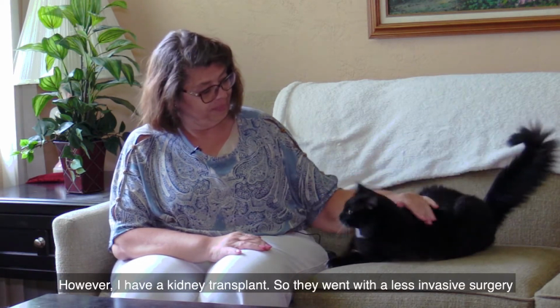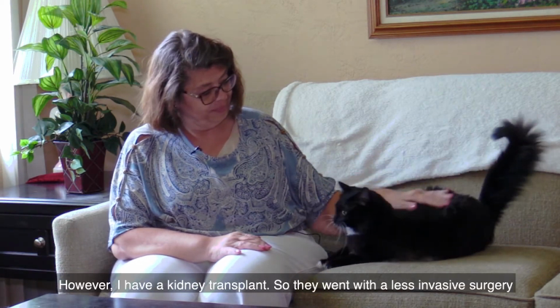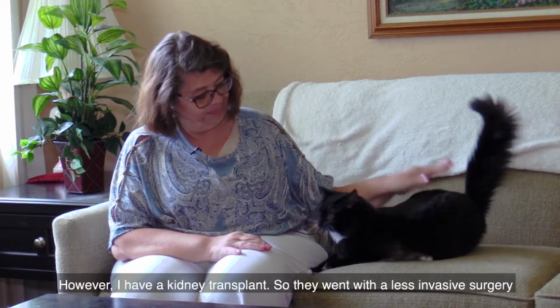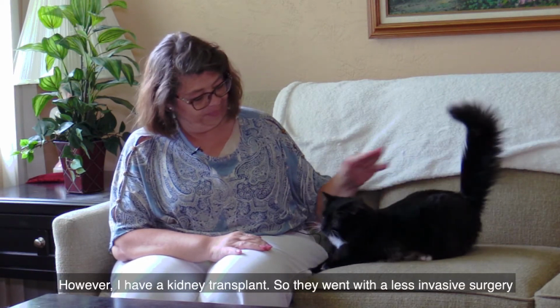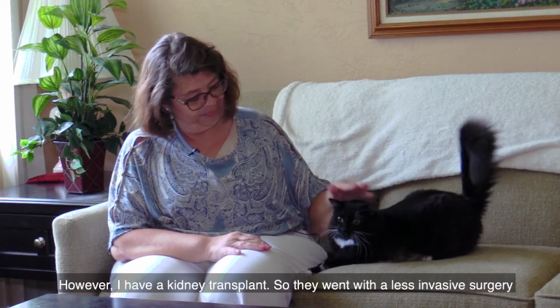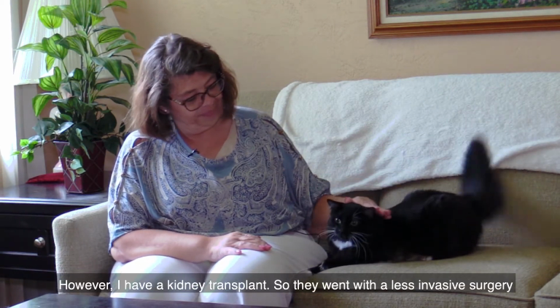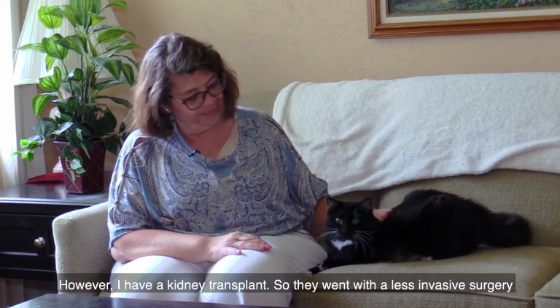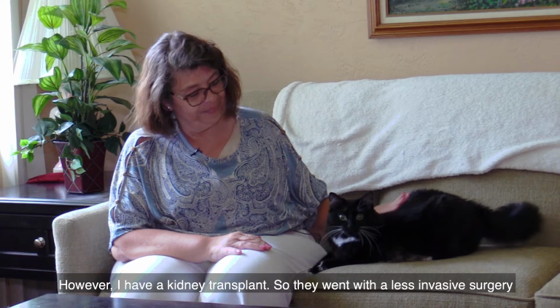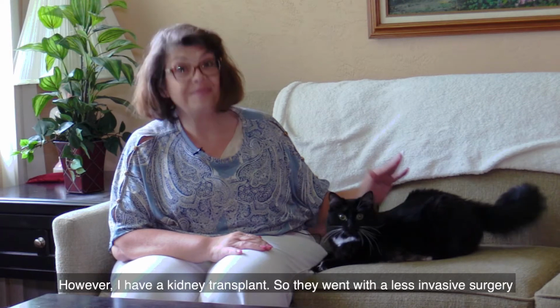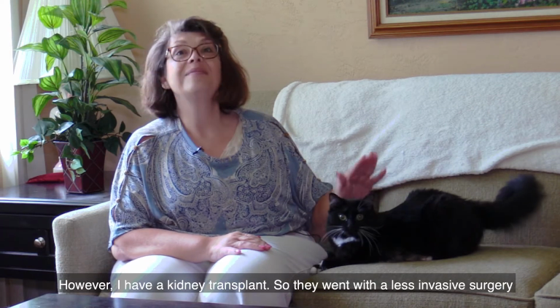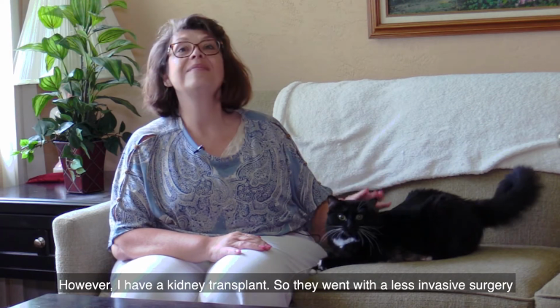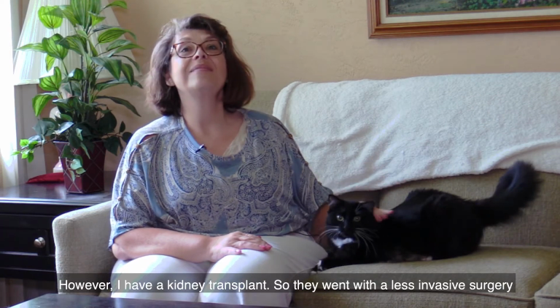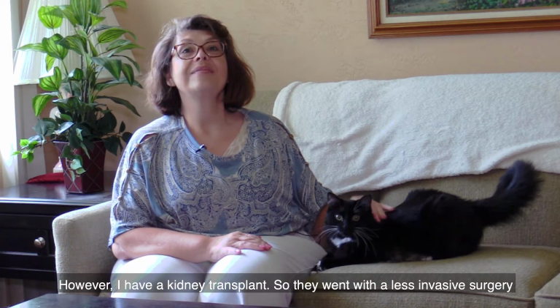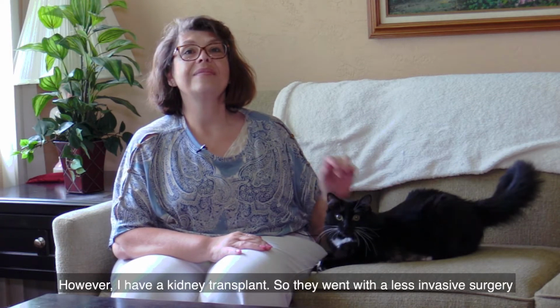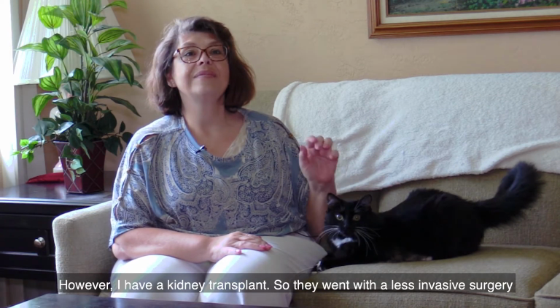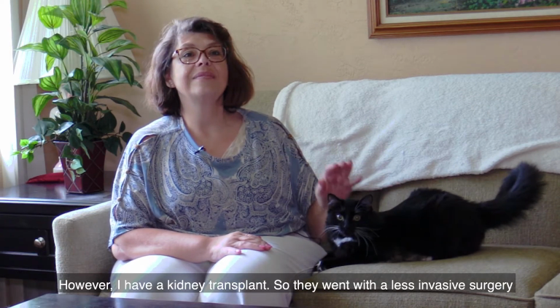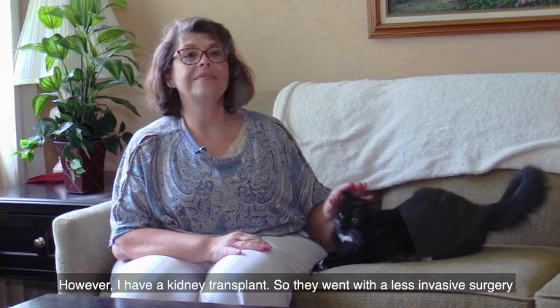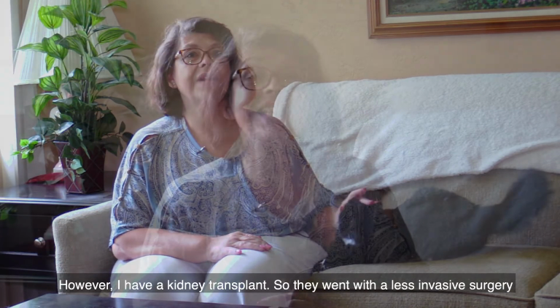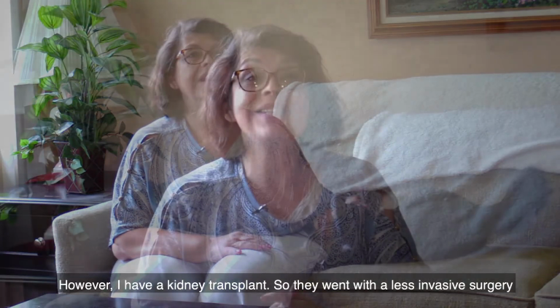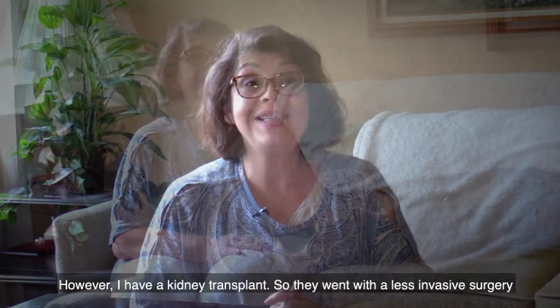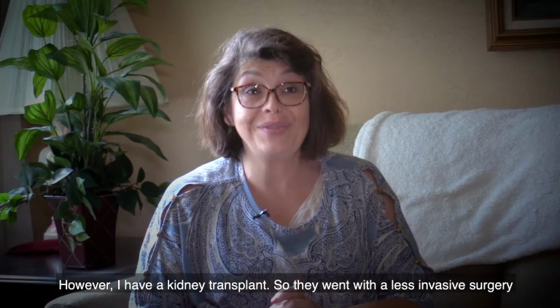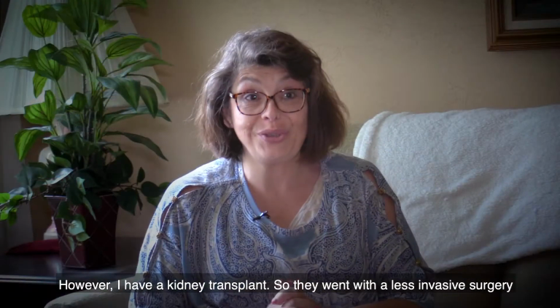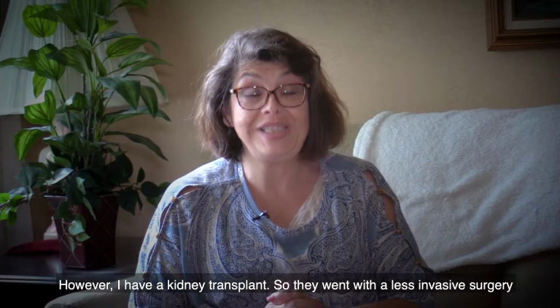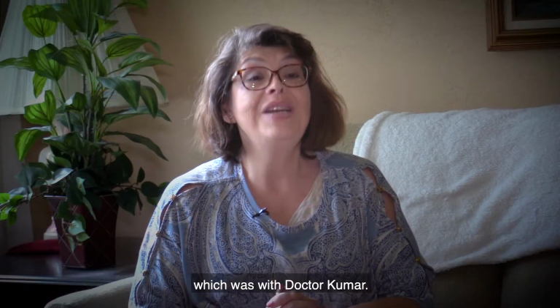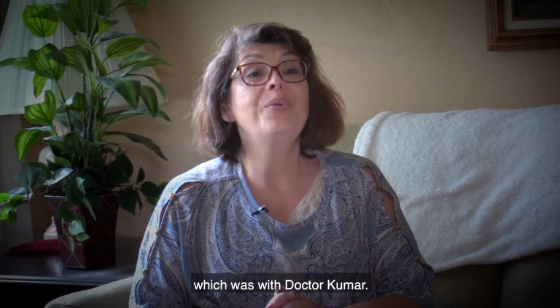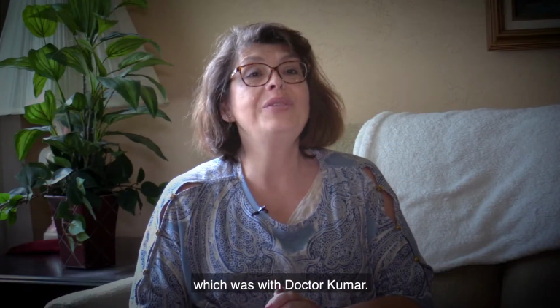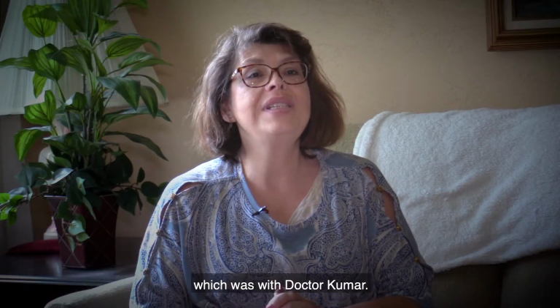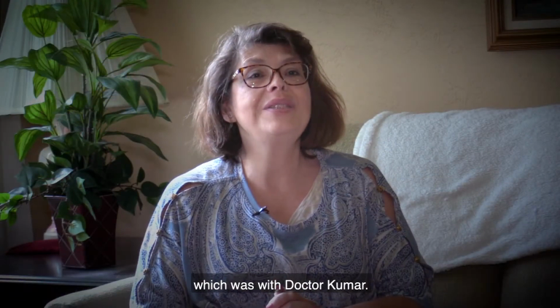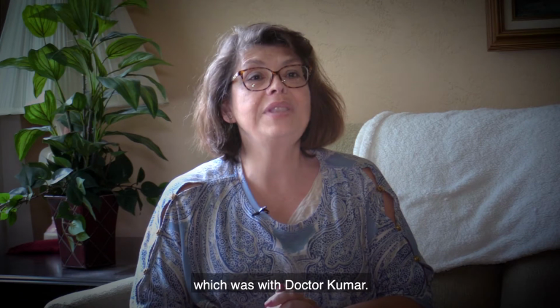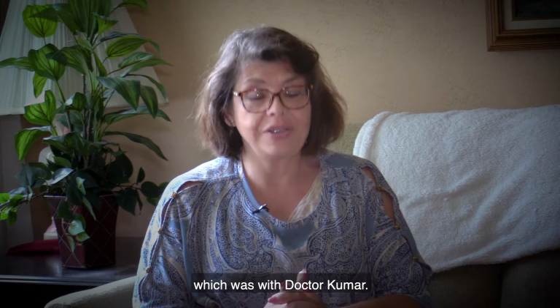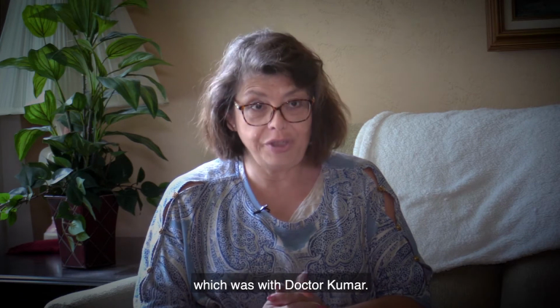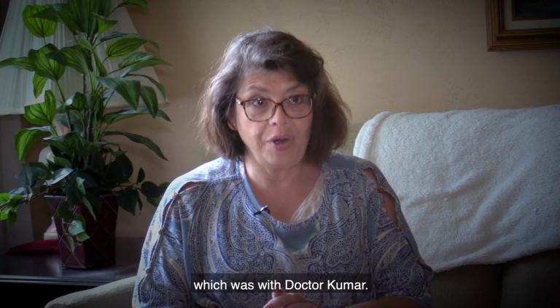However, I have a kidney transplant, so they went with a less invasive surgery, which was with Dr. Kumar.